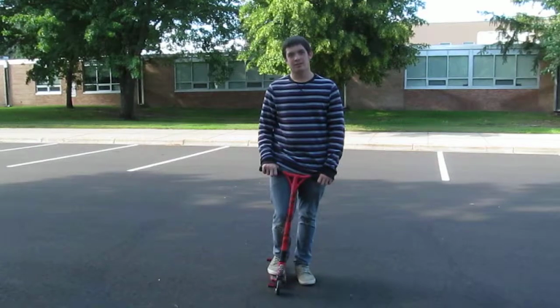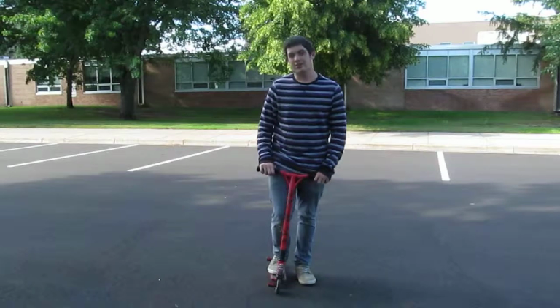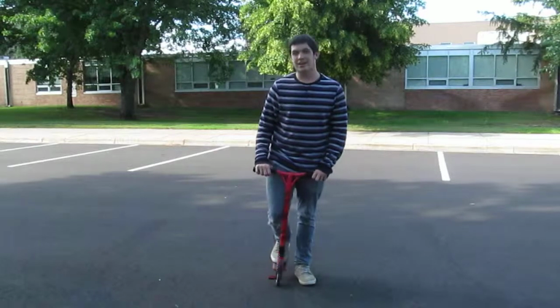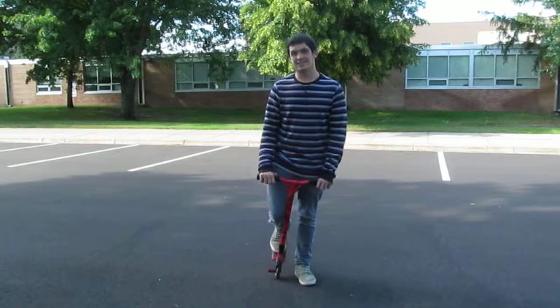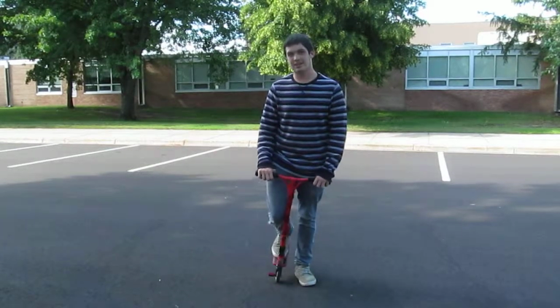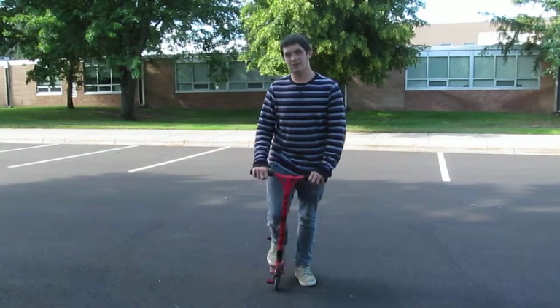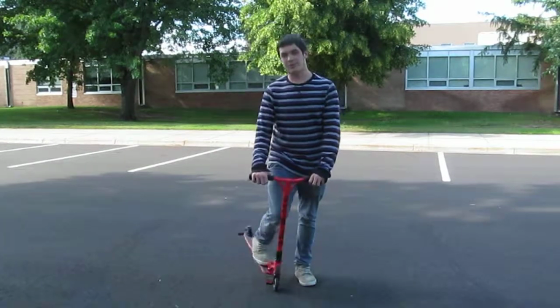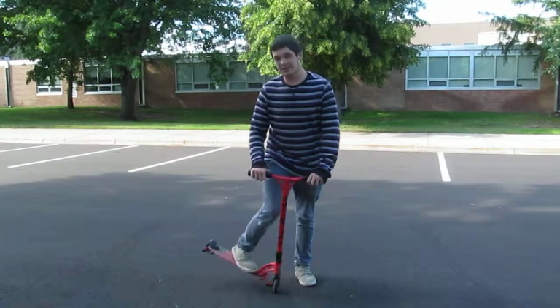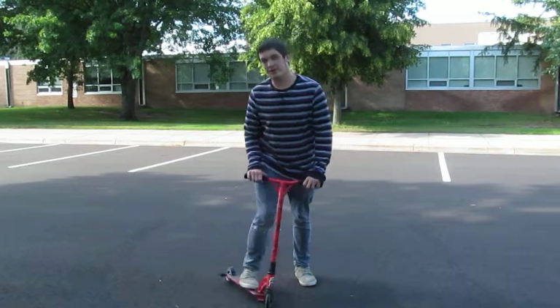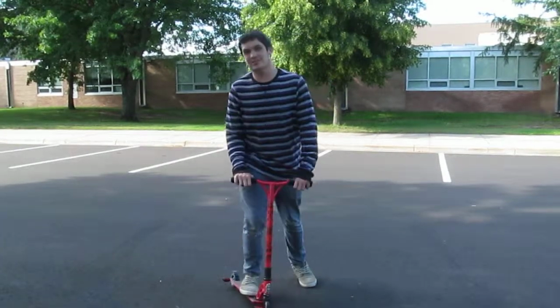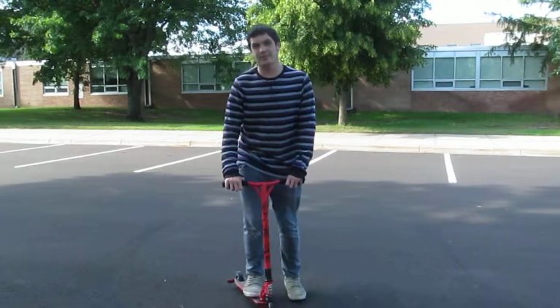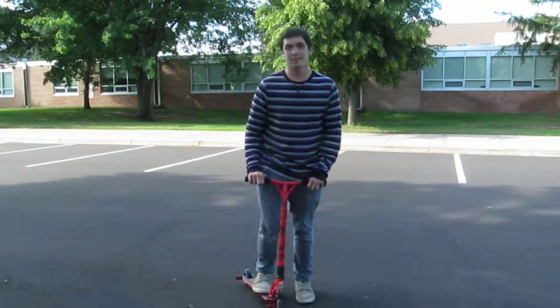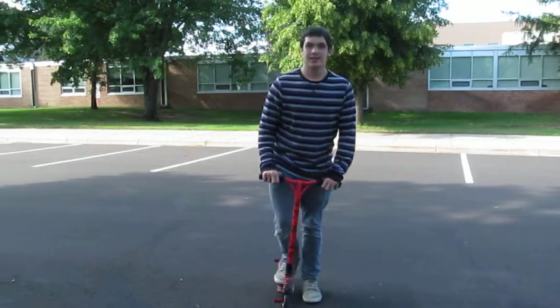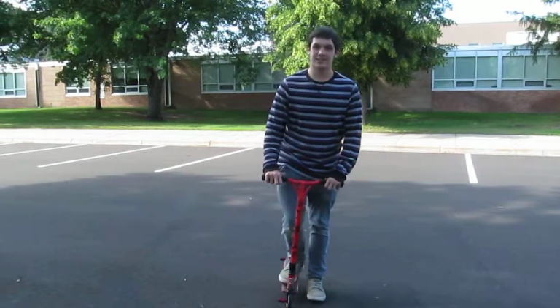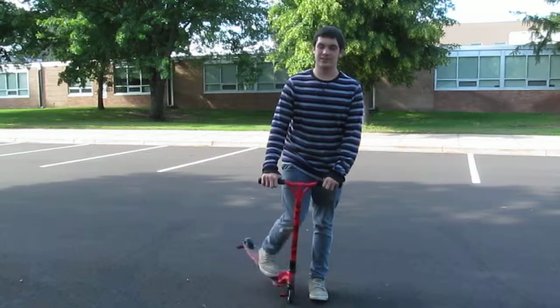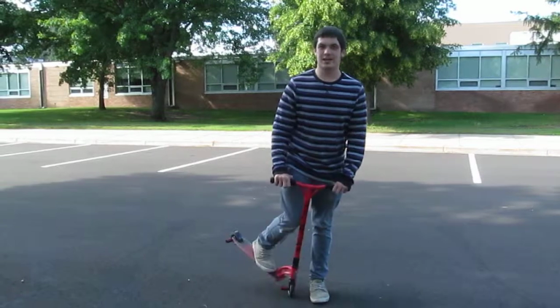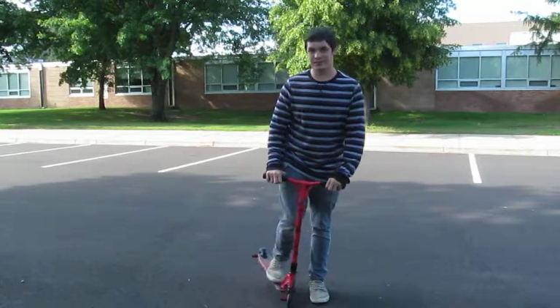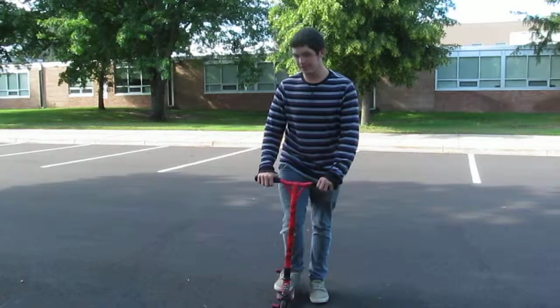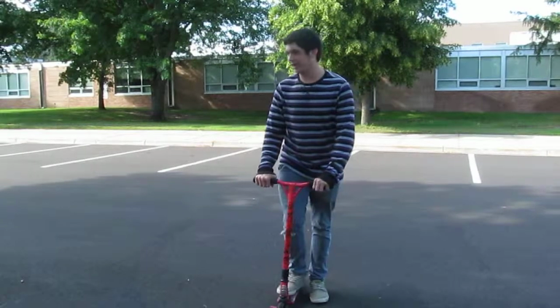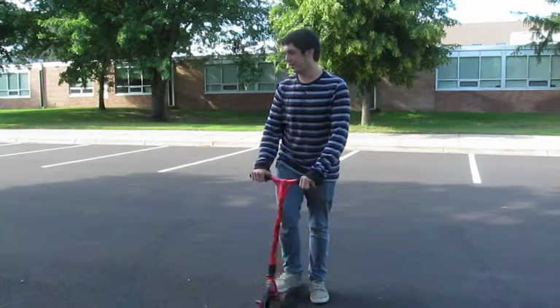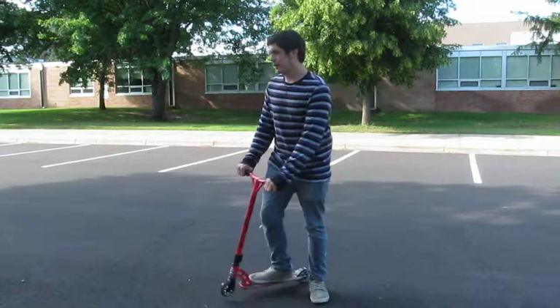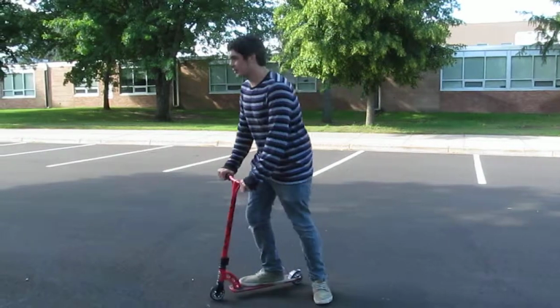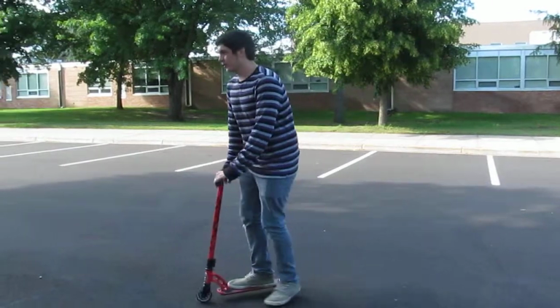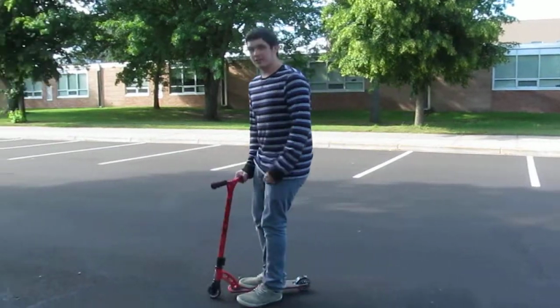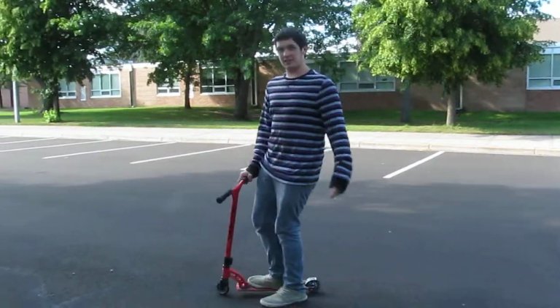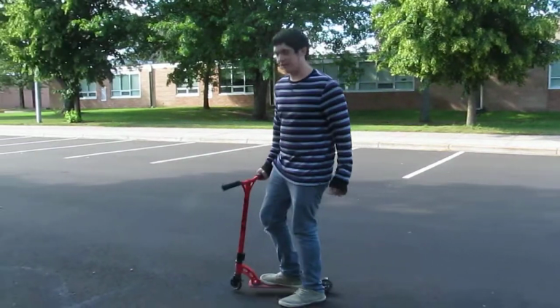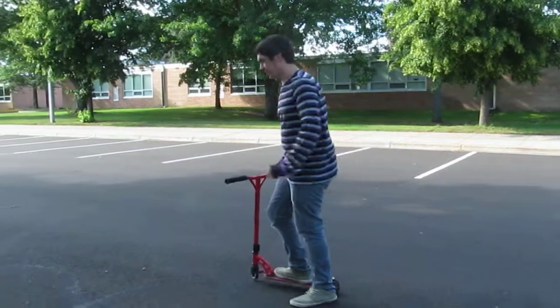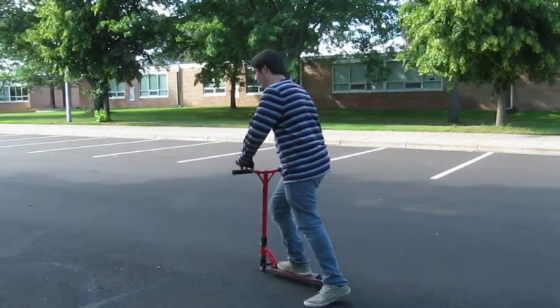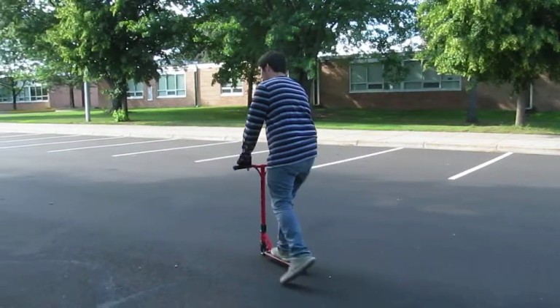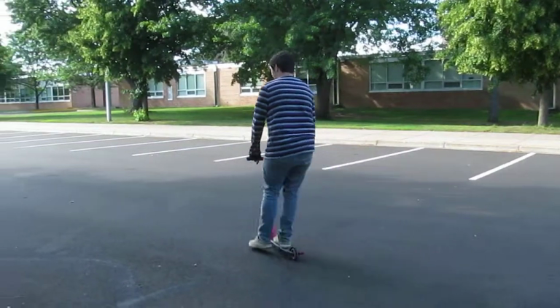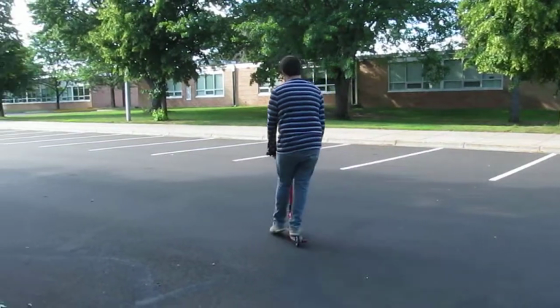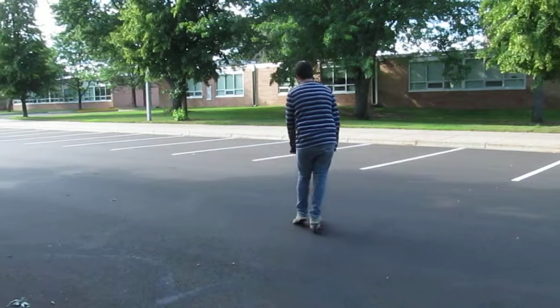Yo guys, it's the Scooter Boys here with your host Devin, and today's video is a how-to. Today I'm going to show you how to stall. Simple and easy.